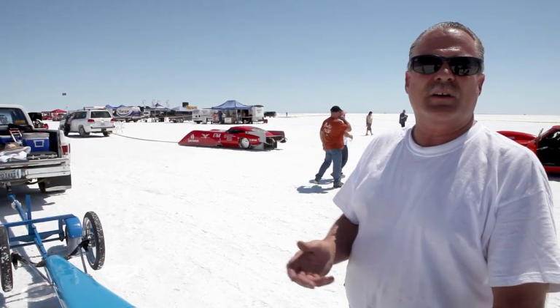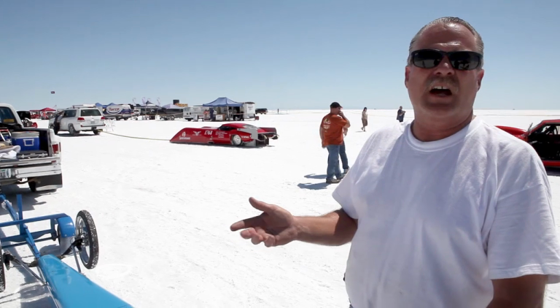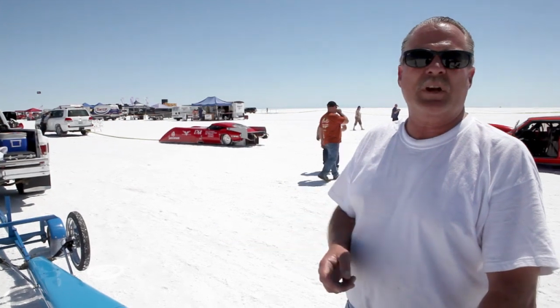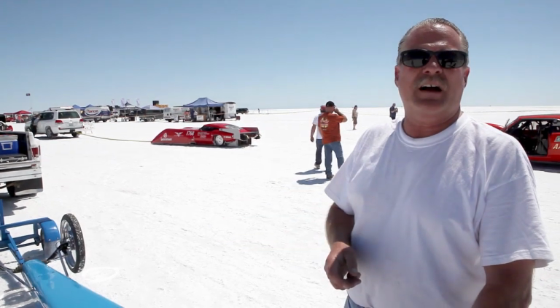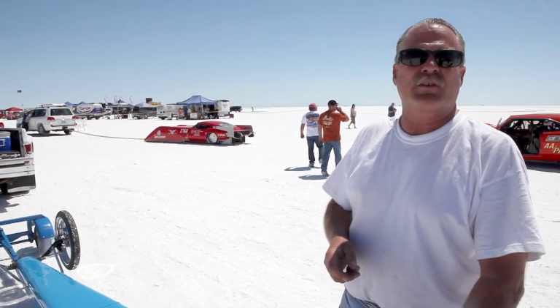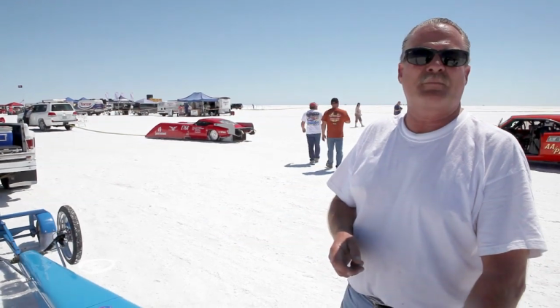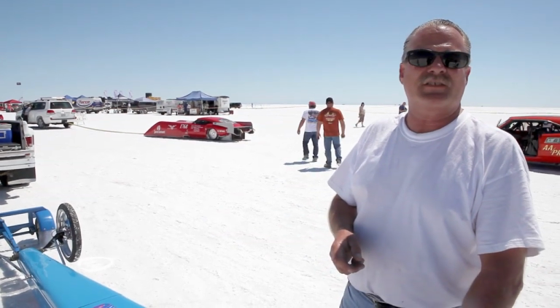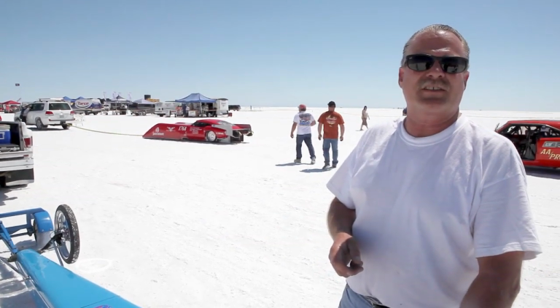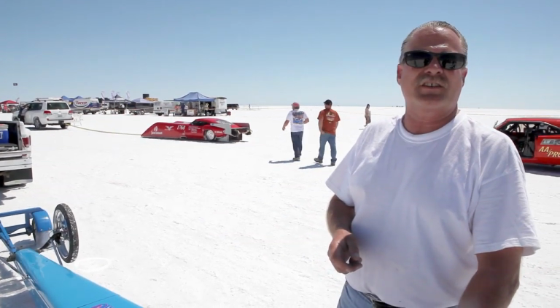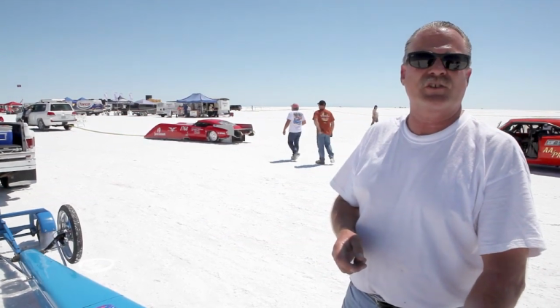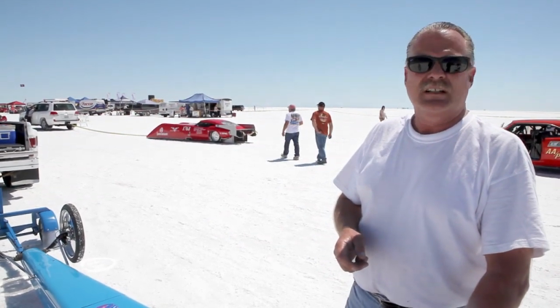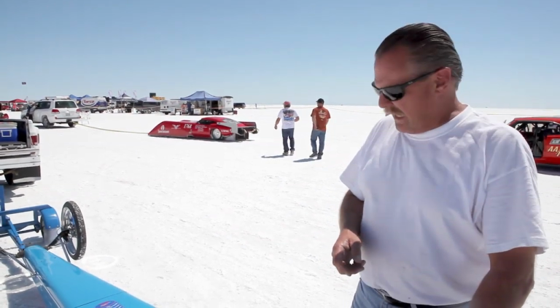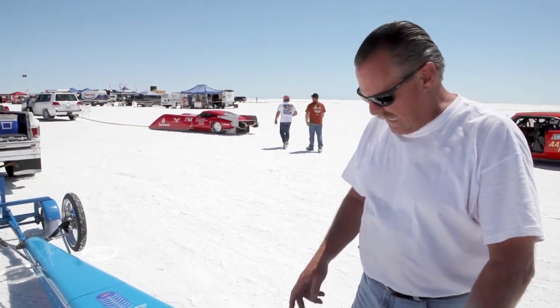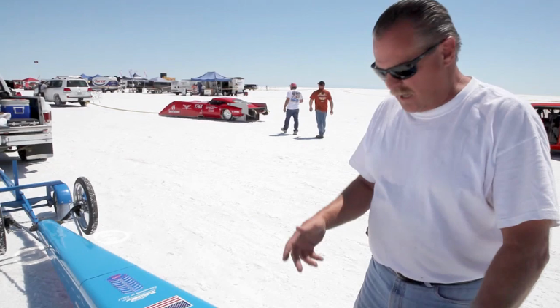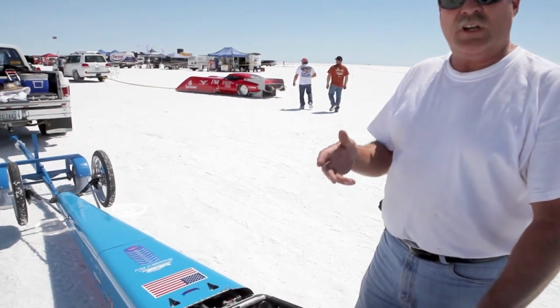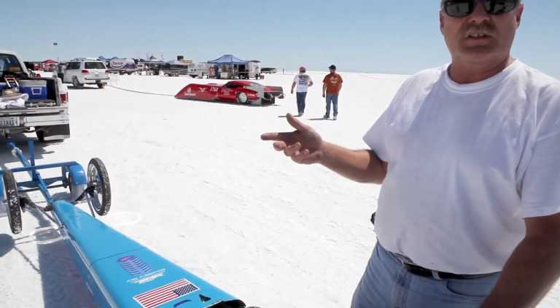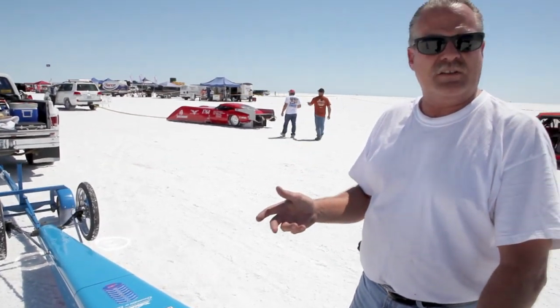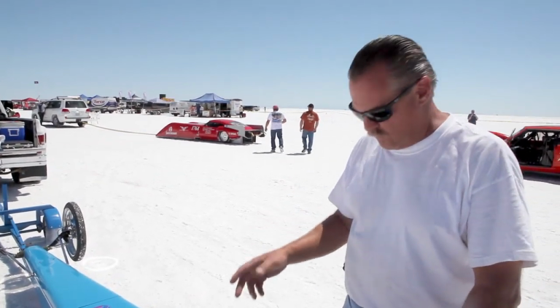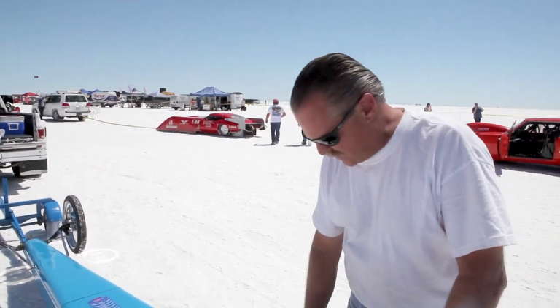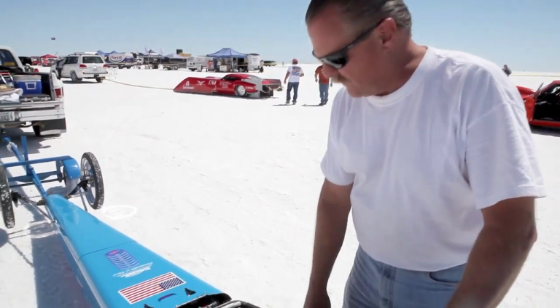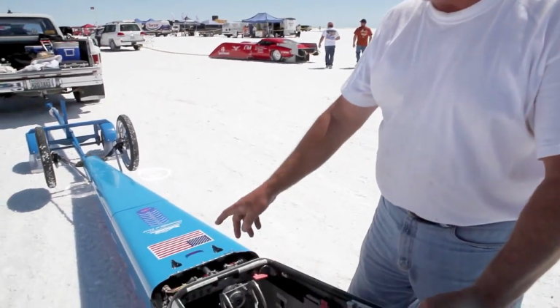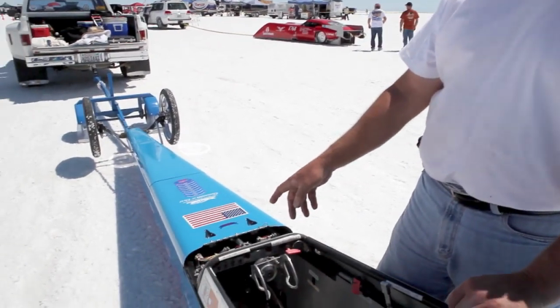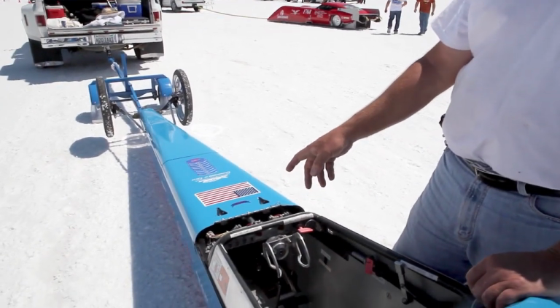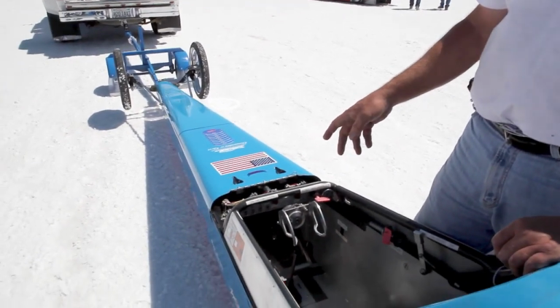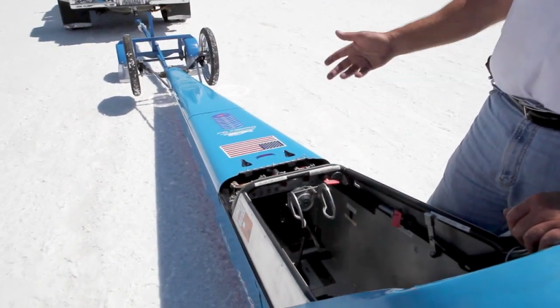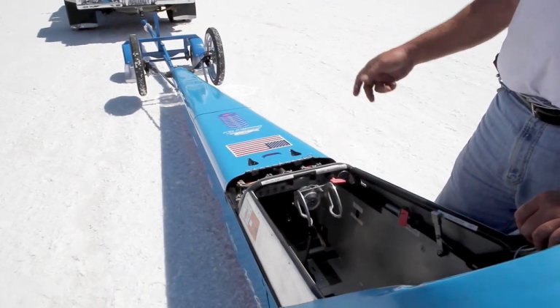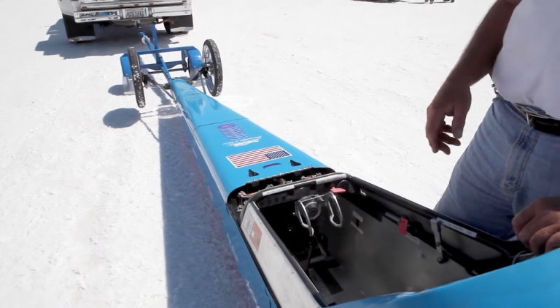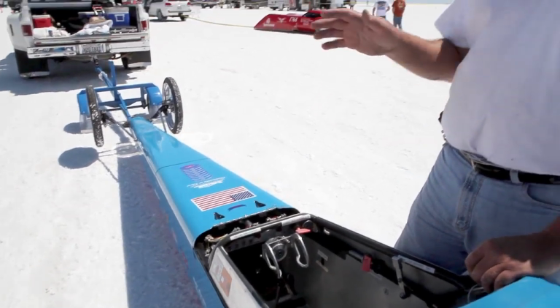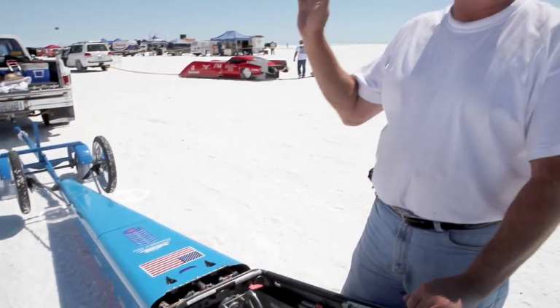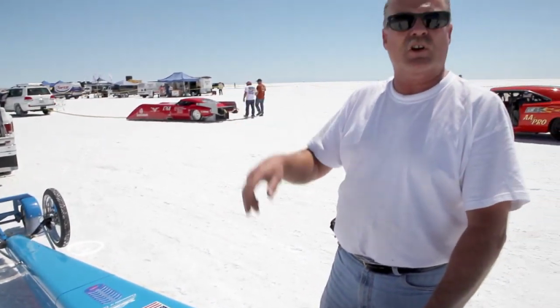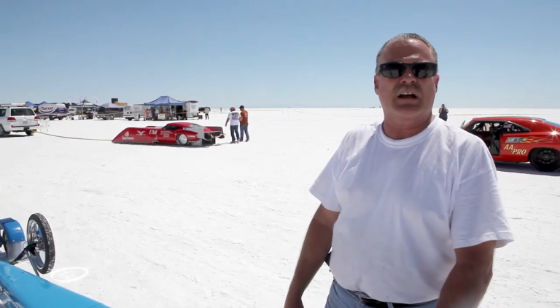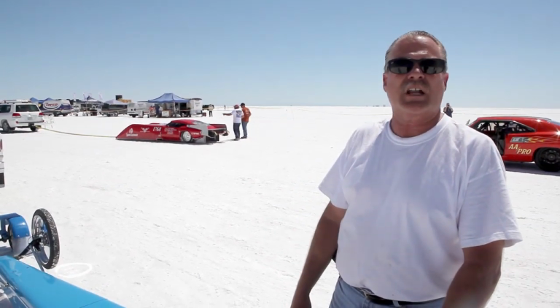So it's a 125 mile-an-hour drop in about six to eight seconds on the chute. As soon as I hit the chute, I'm shutting the fuel off, shutting the ignition off, finding neutral, and then coasting out to a stop.